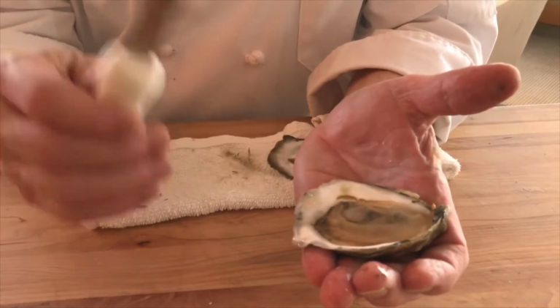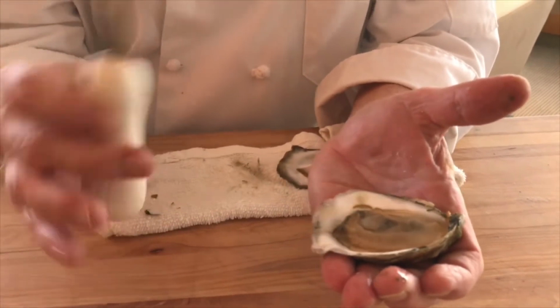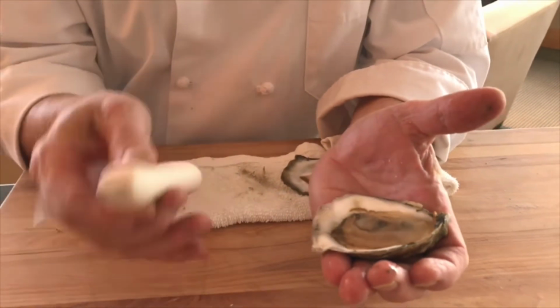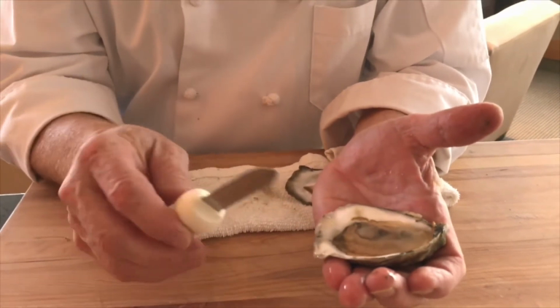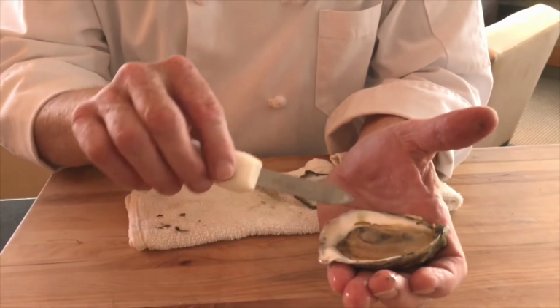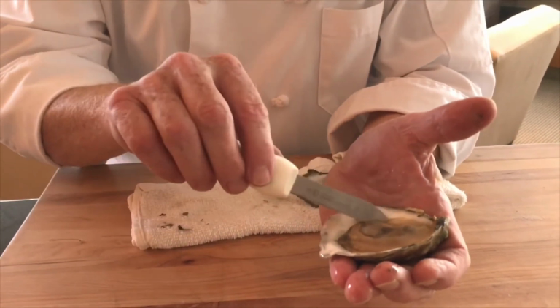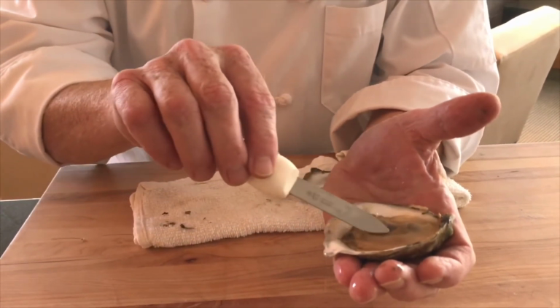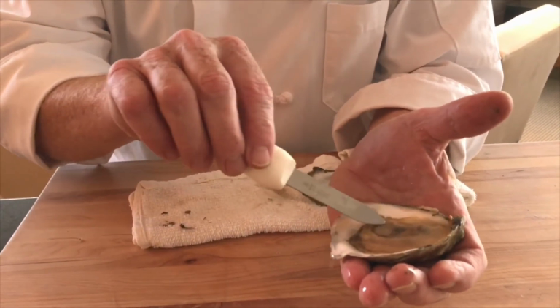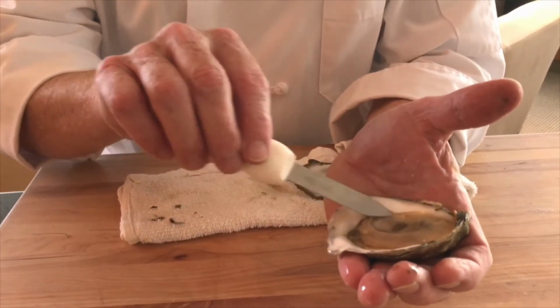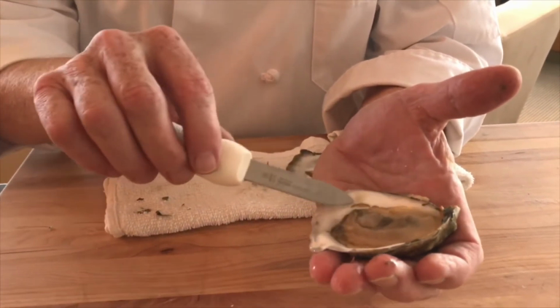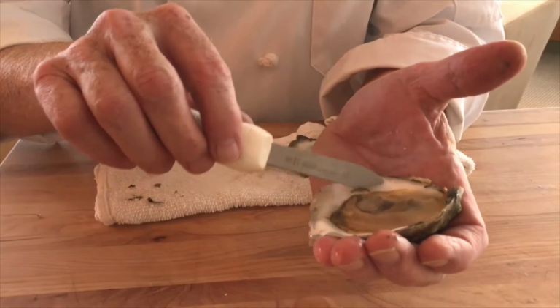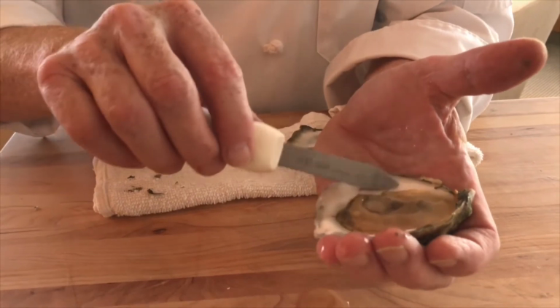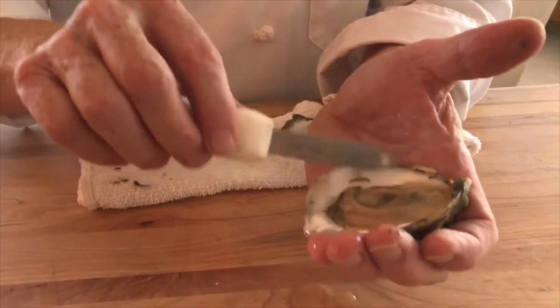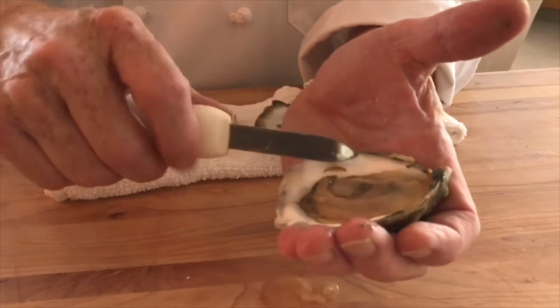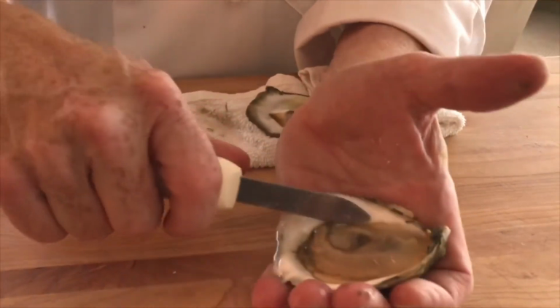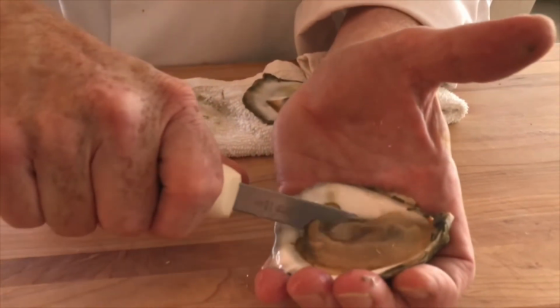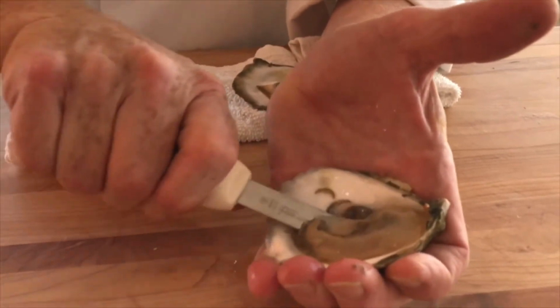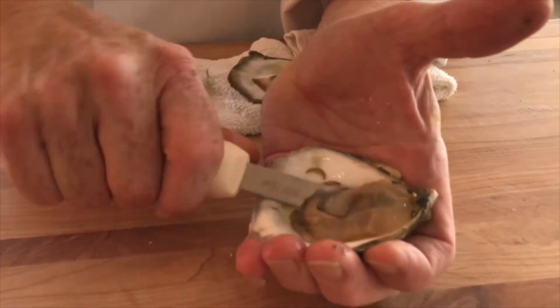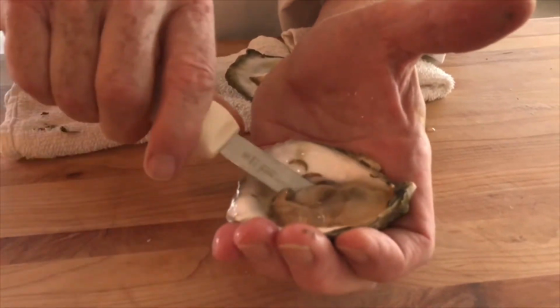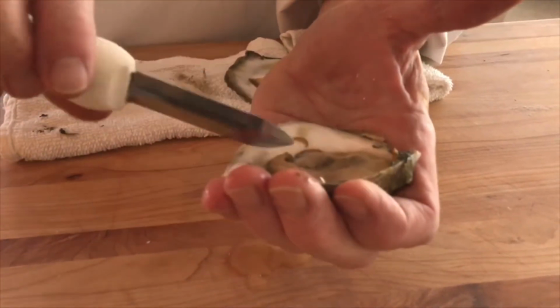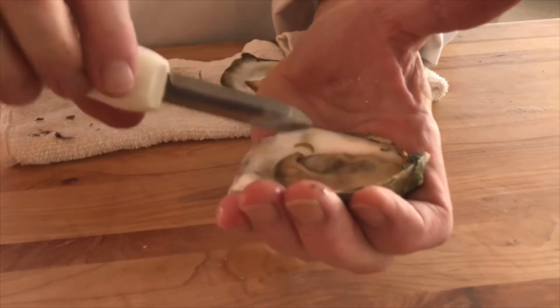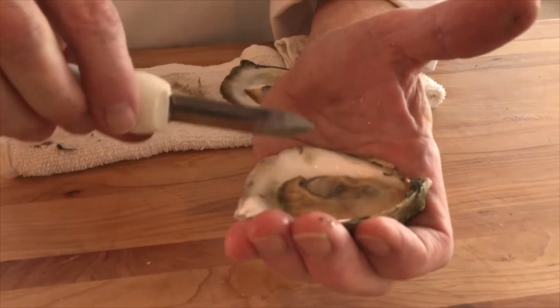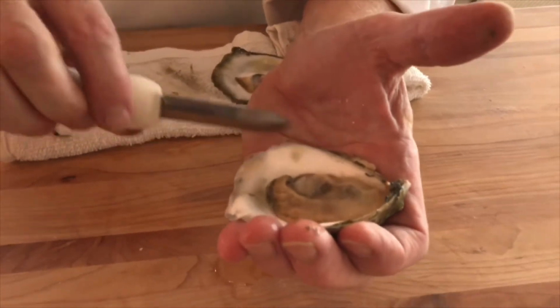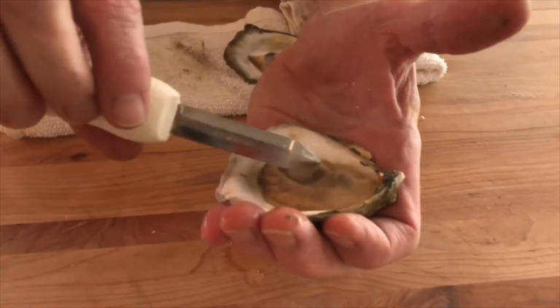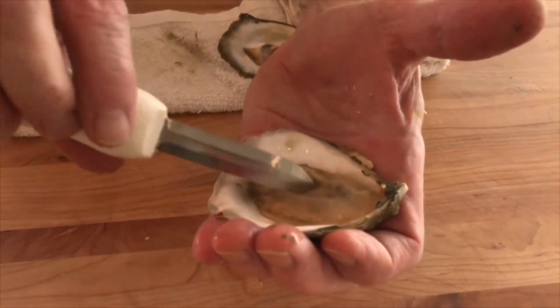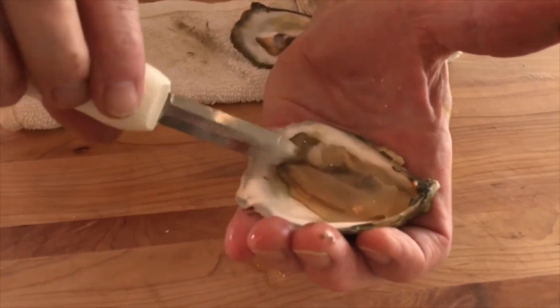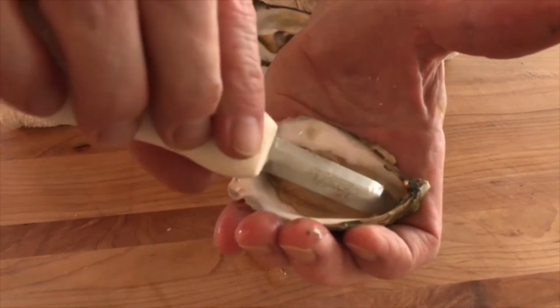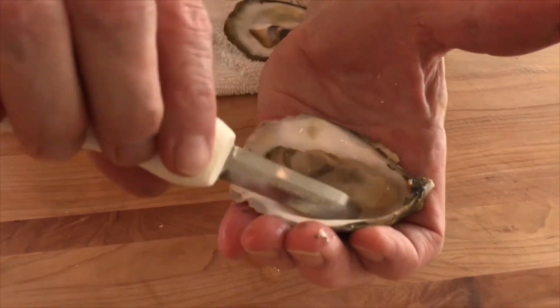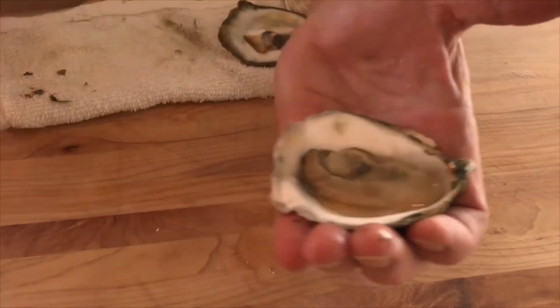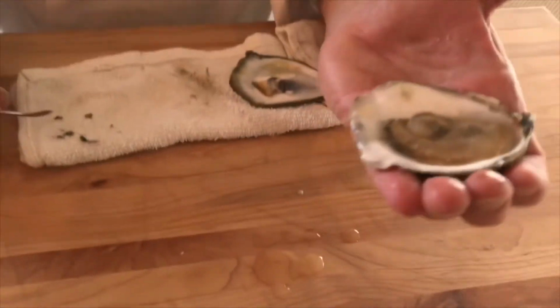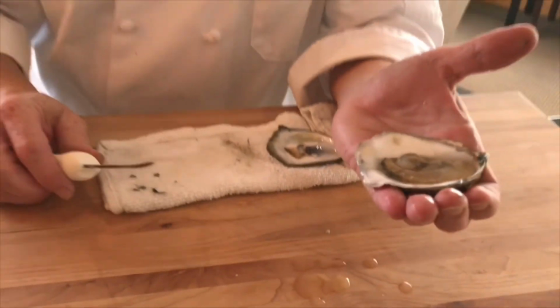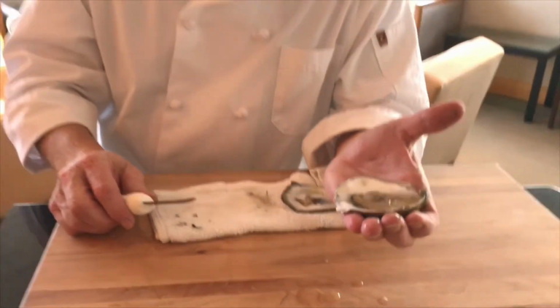So now to eat this on the half shell, the only thing you need to do is release that one little part right there. And with the knife we're just going to release that away. And there you have a beautiful oyster on the half shell.